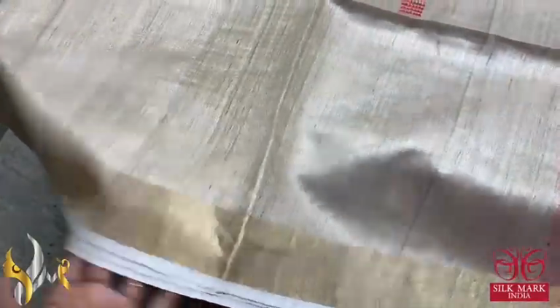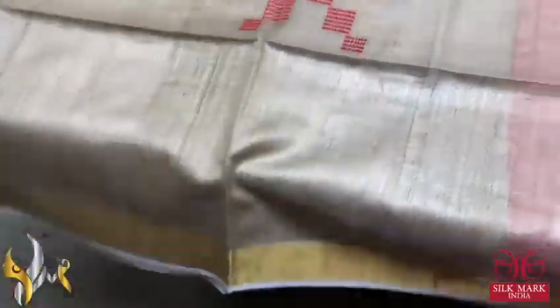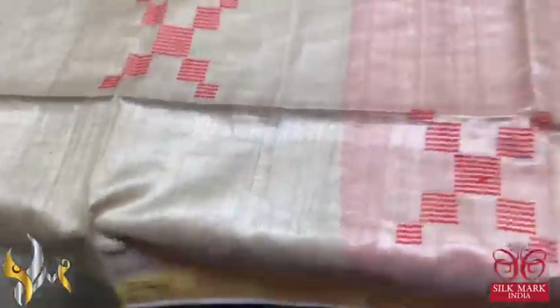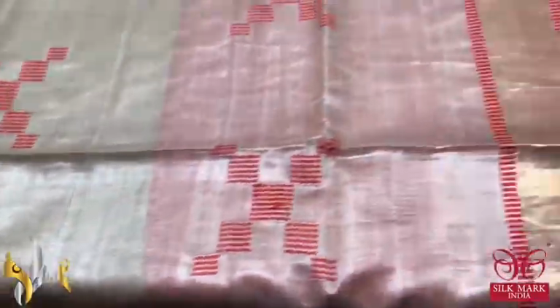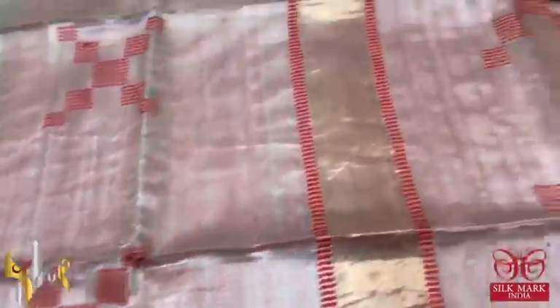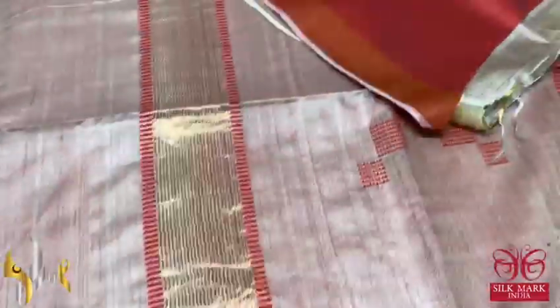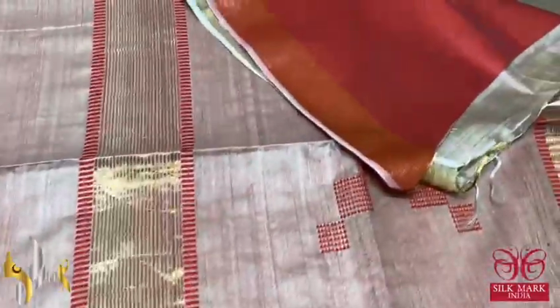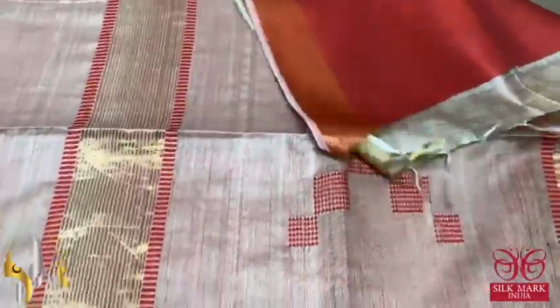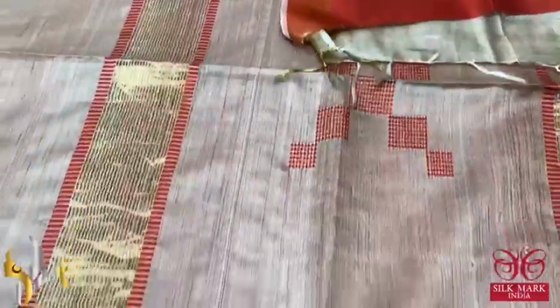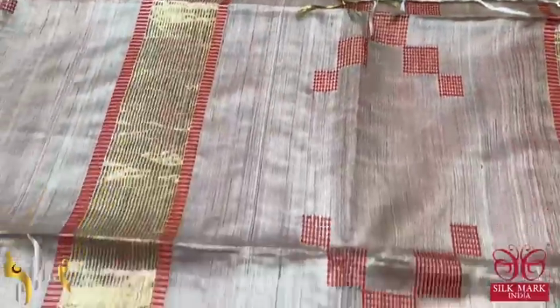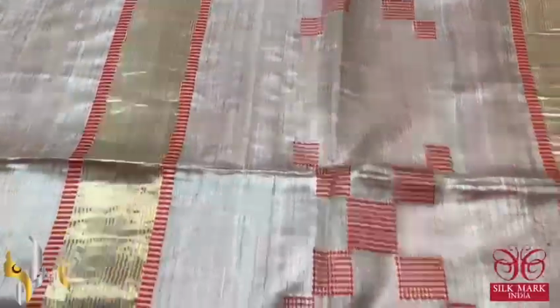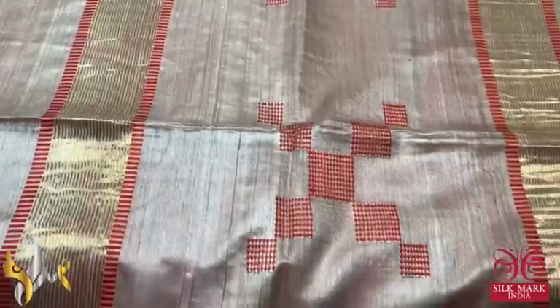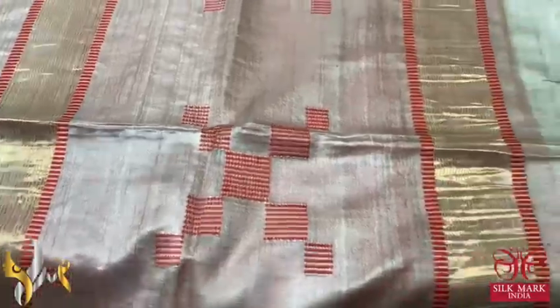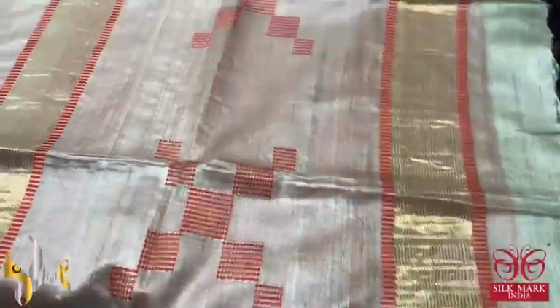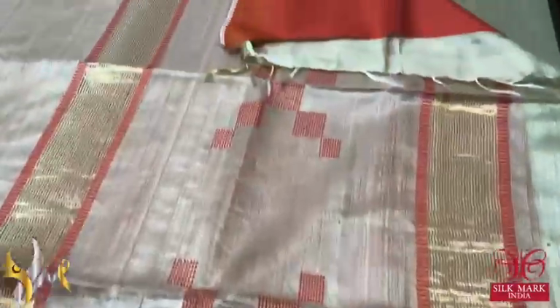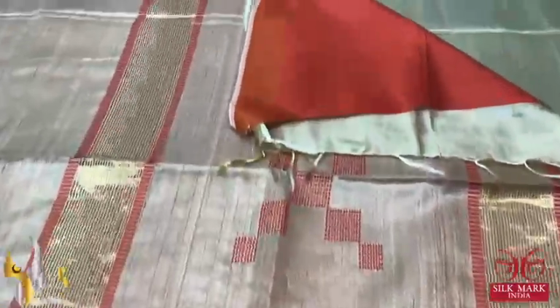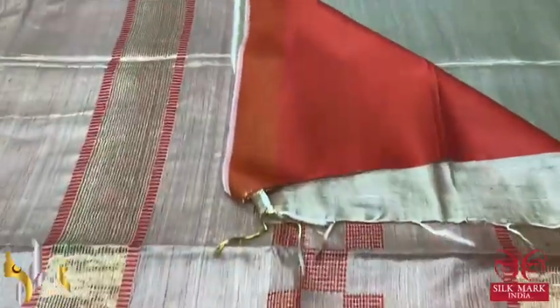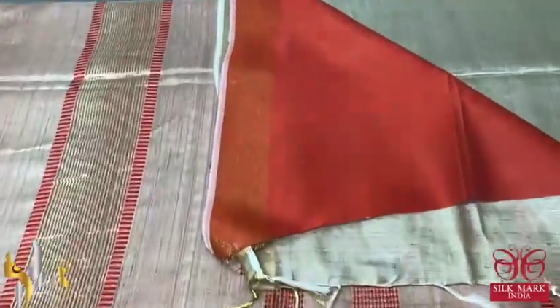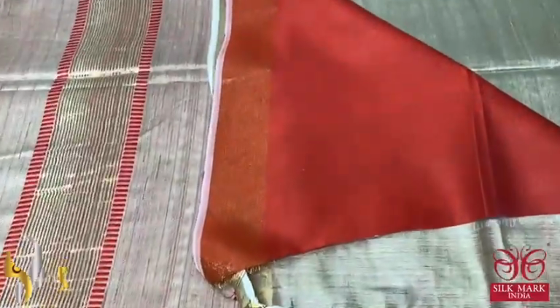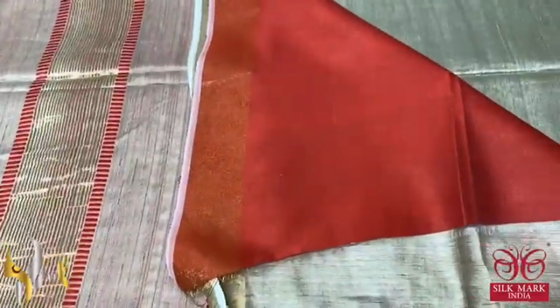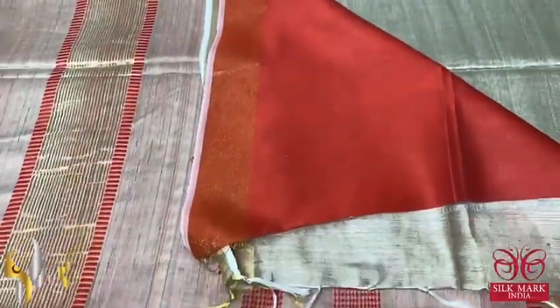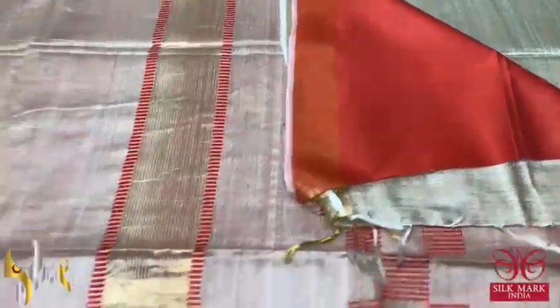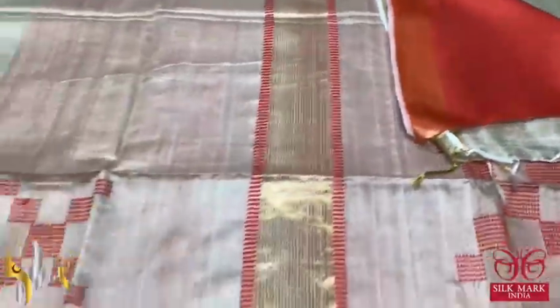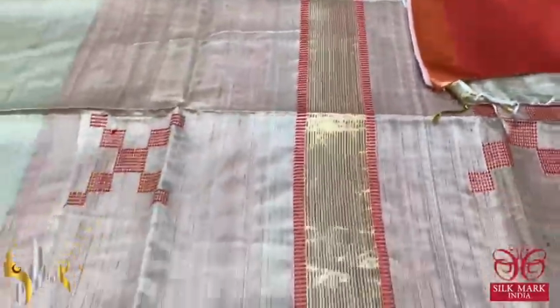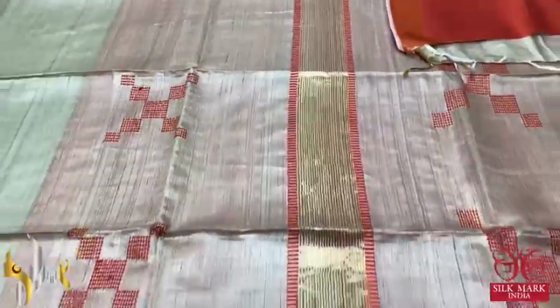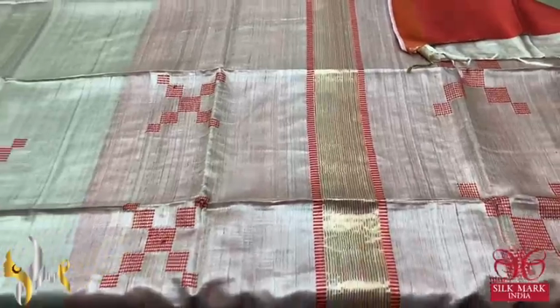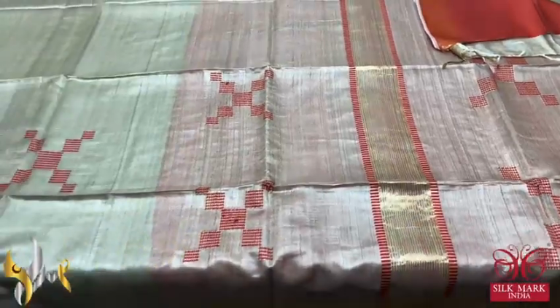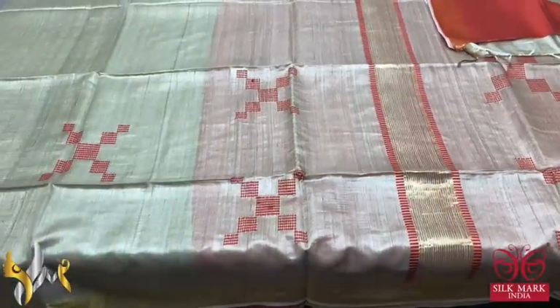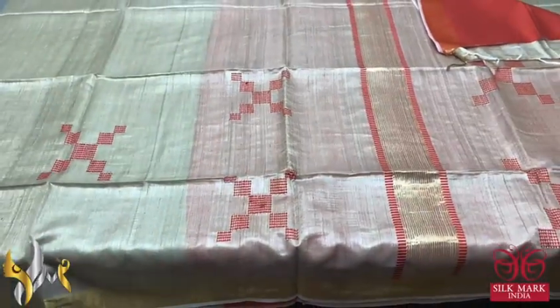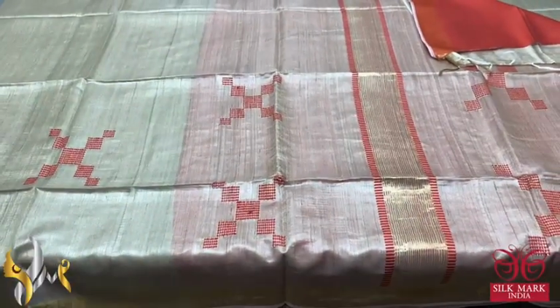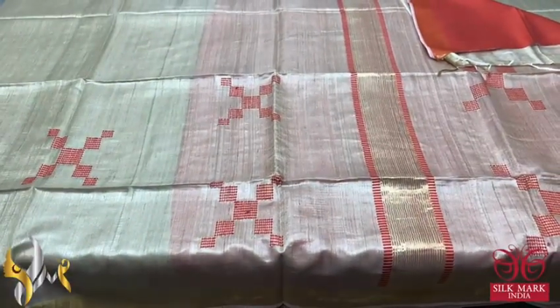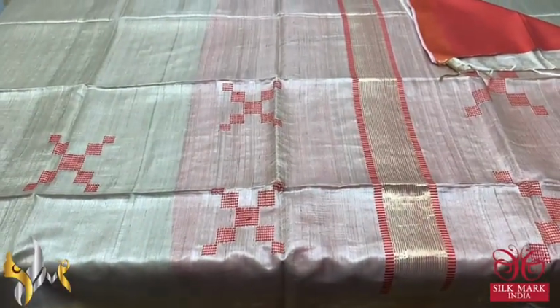A 2-inch border on both sides of the saree. The pallu also has jamdani weaves and zari lines, with a contrast blouse piece given in bright orange colour. Very beautiful one with authentic silk mark.